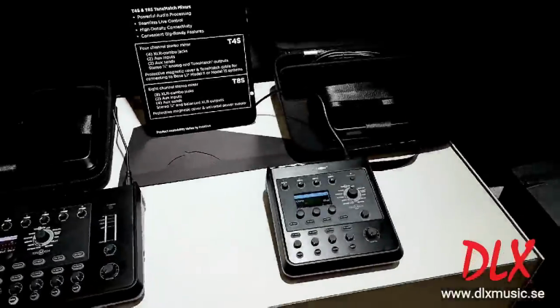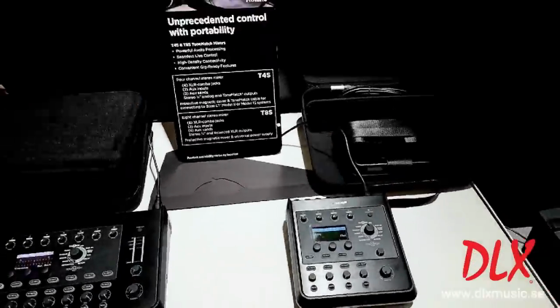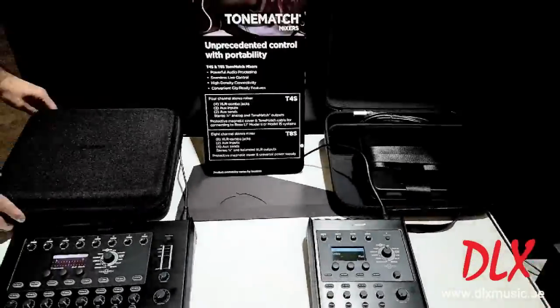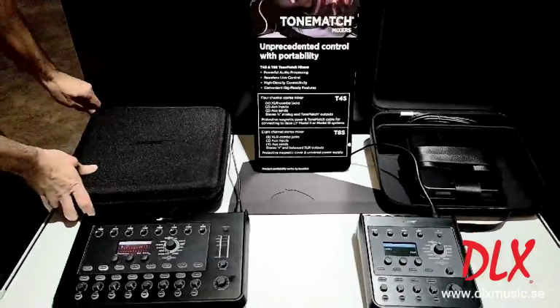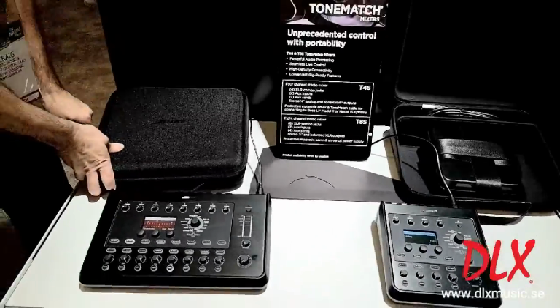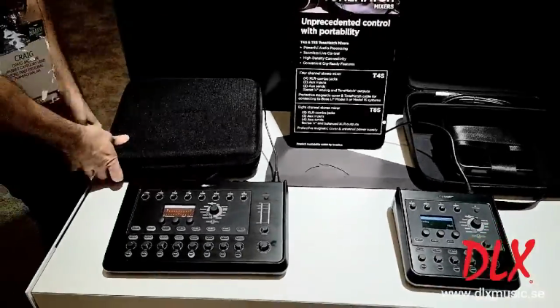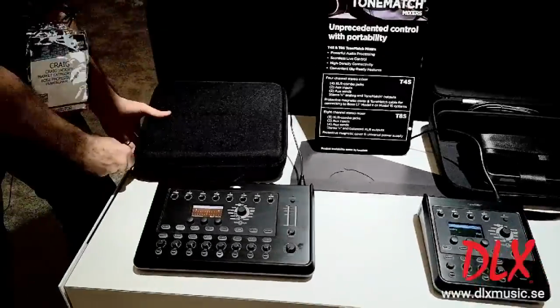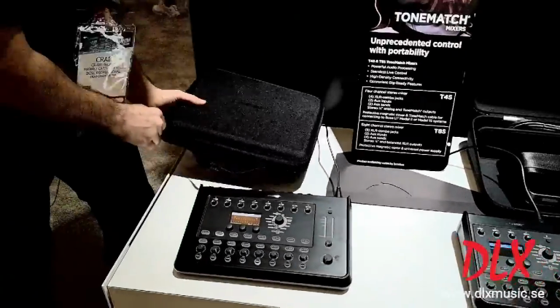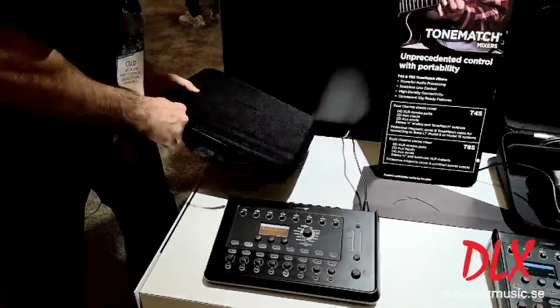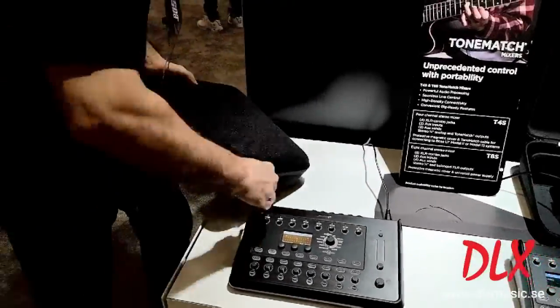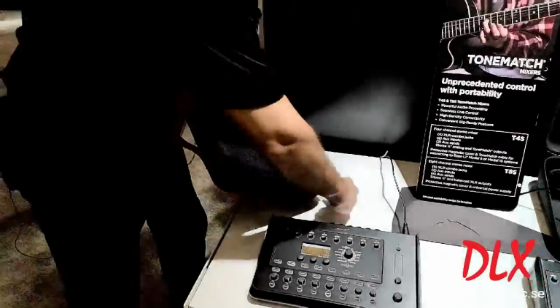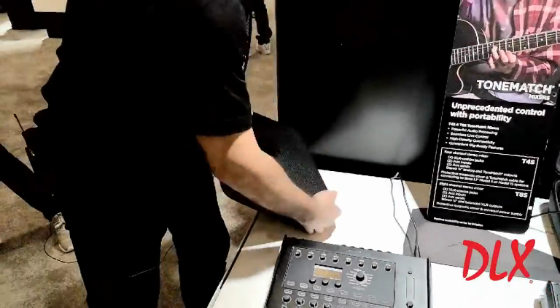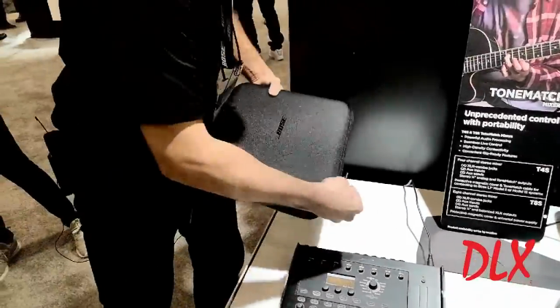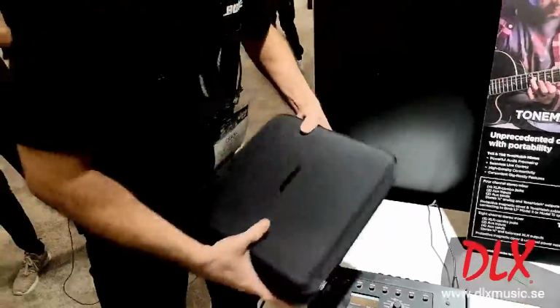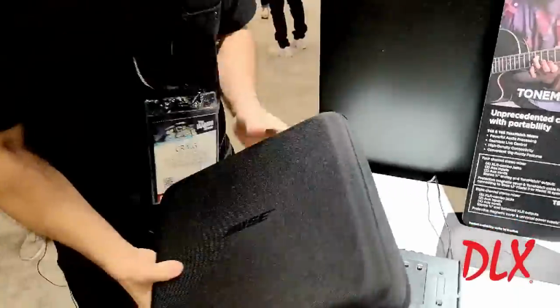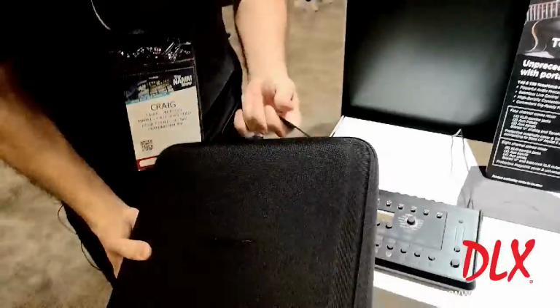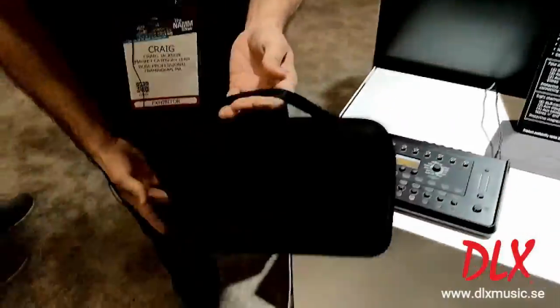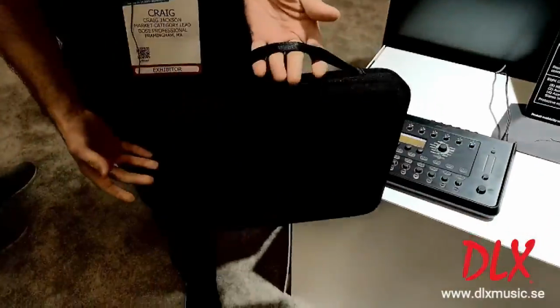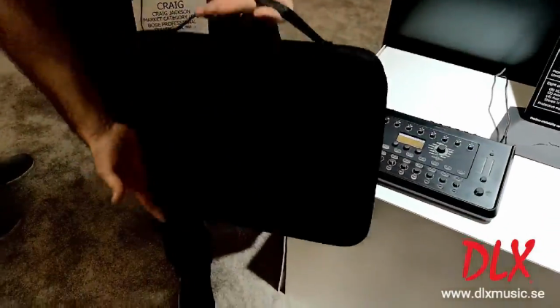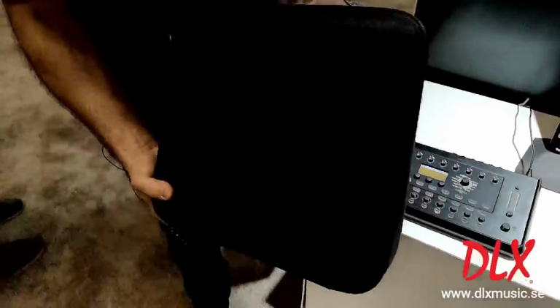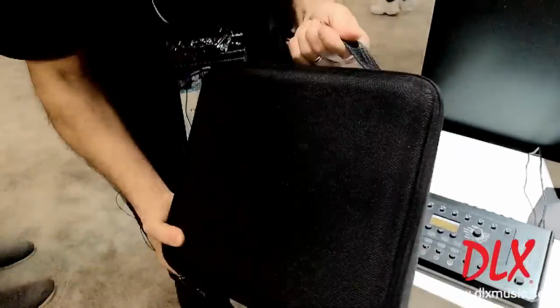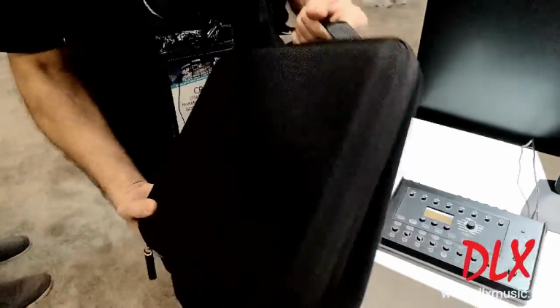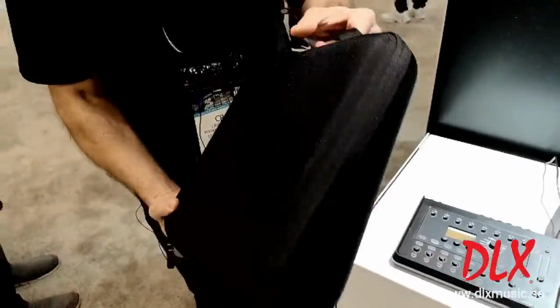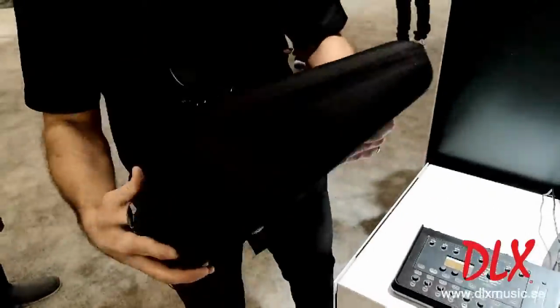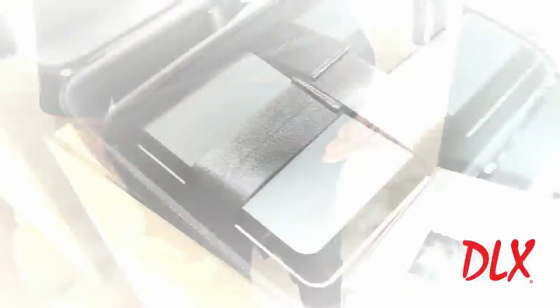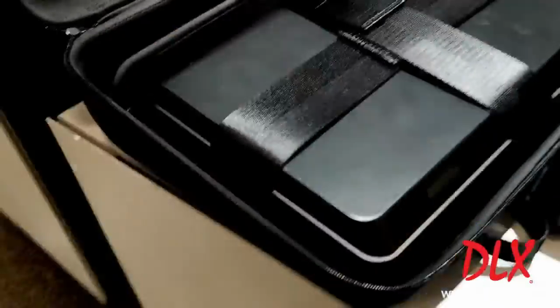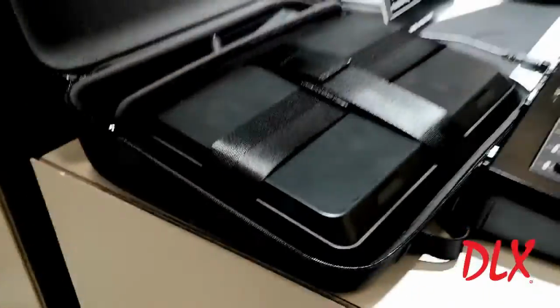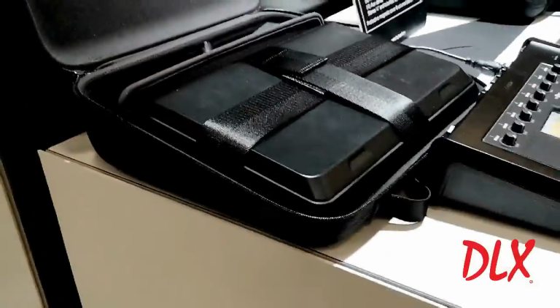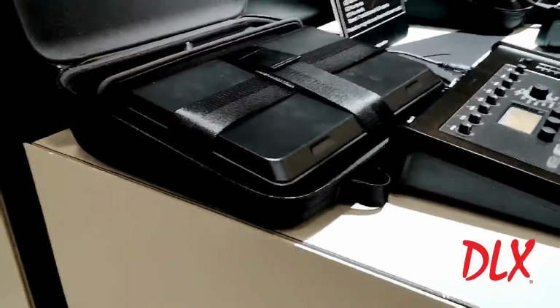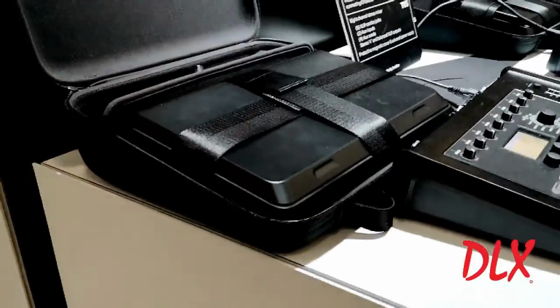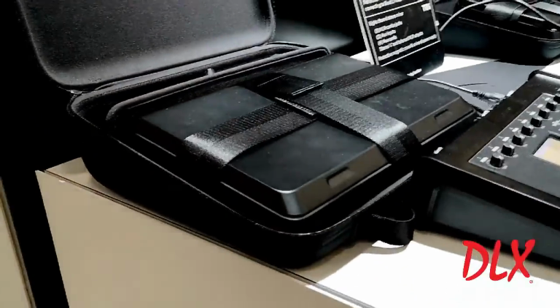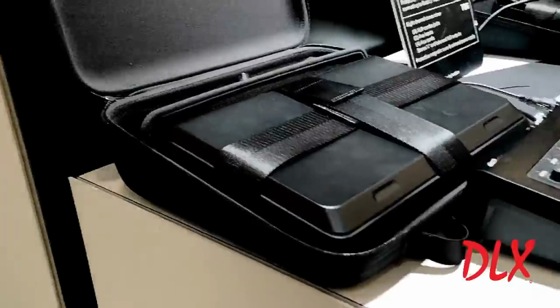It zips up nice and tight and allows you to just throw it in the back of your car, protect your mixer, and have a nice clean look.